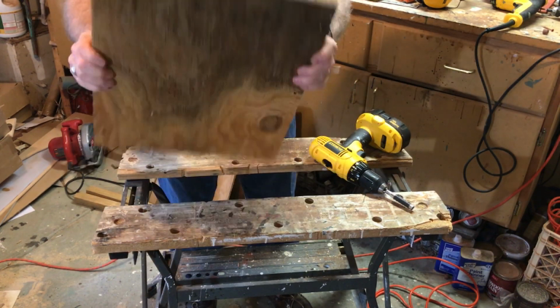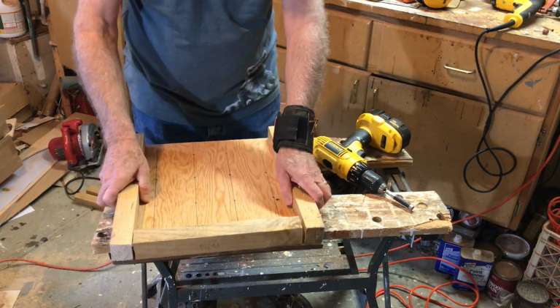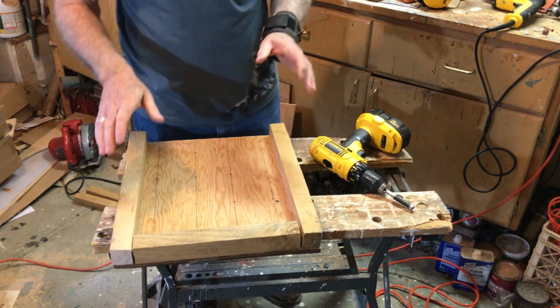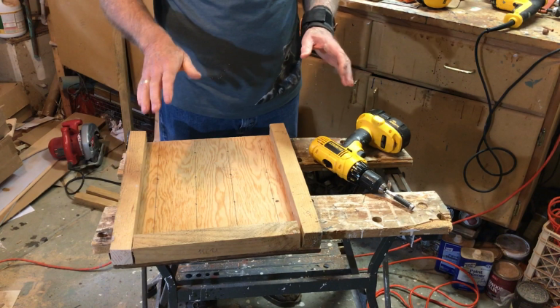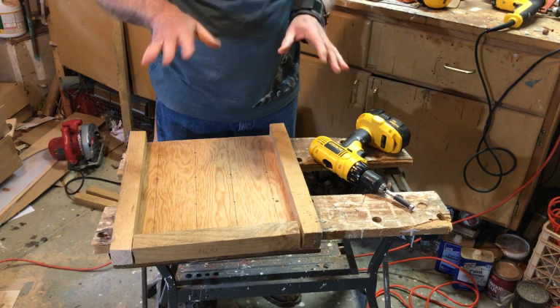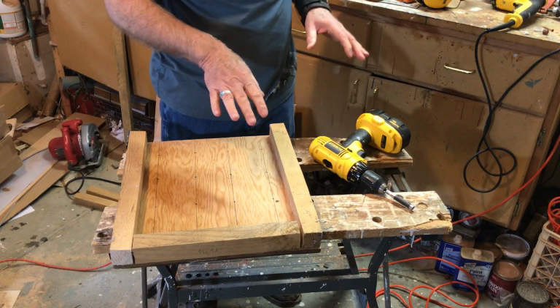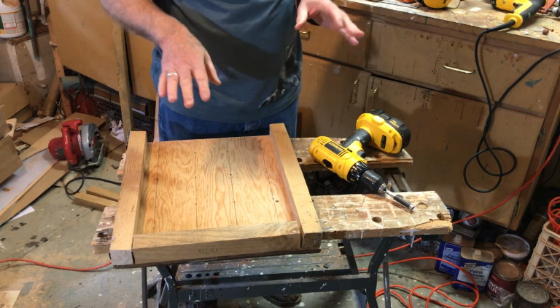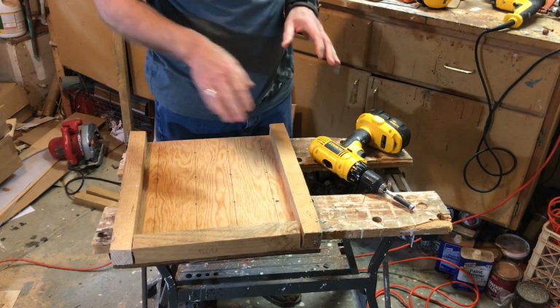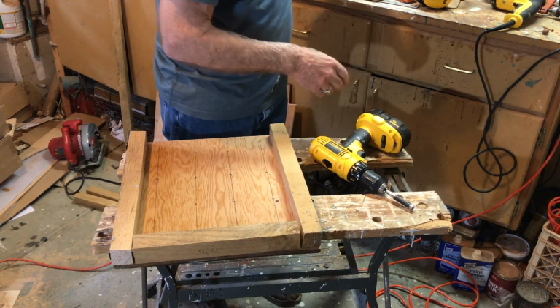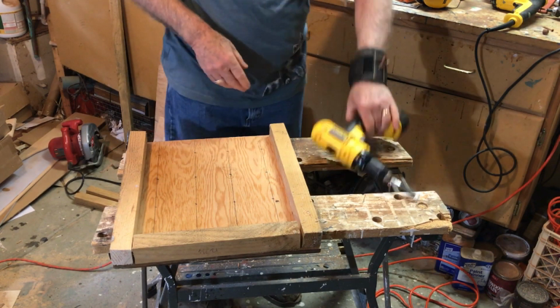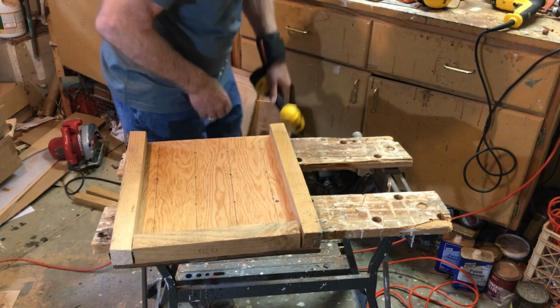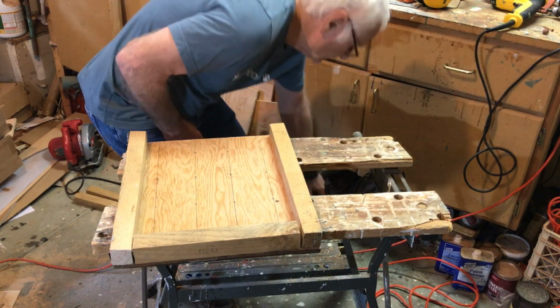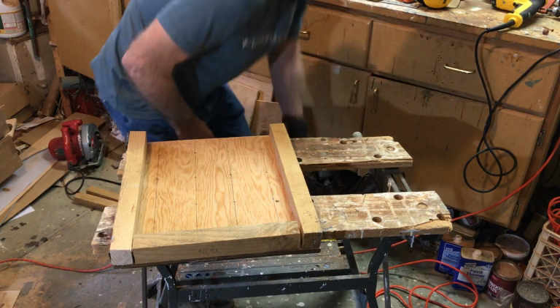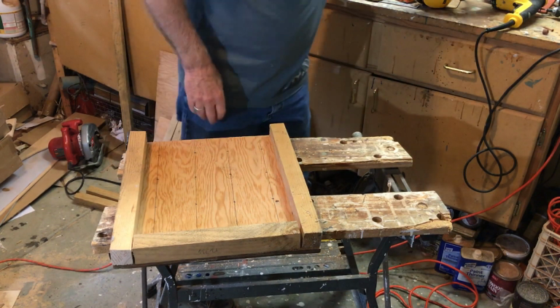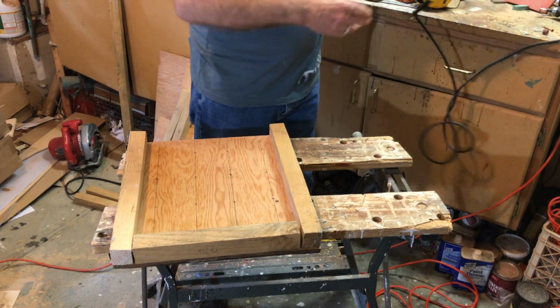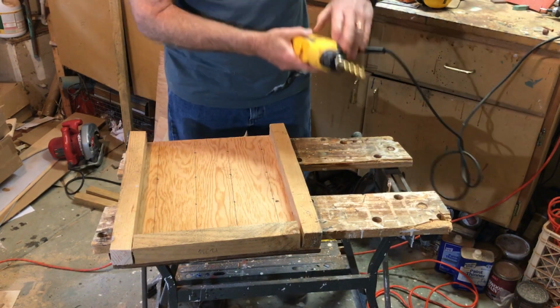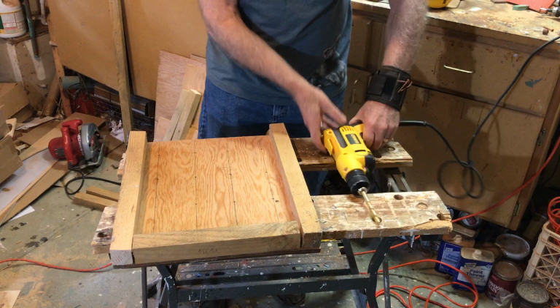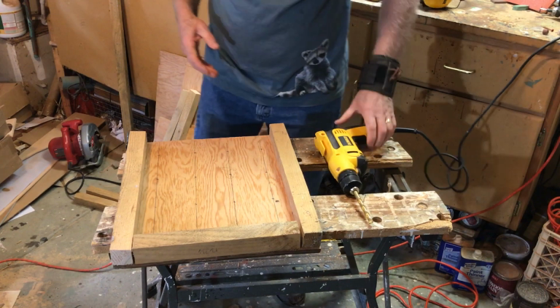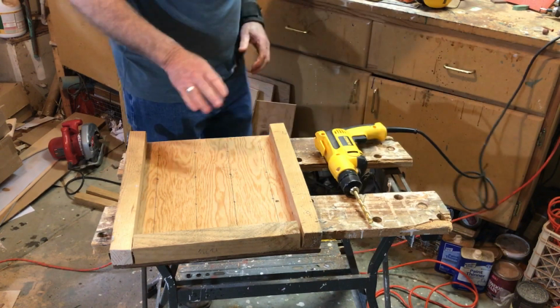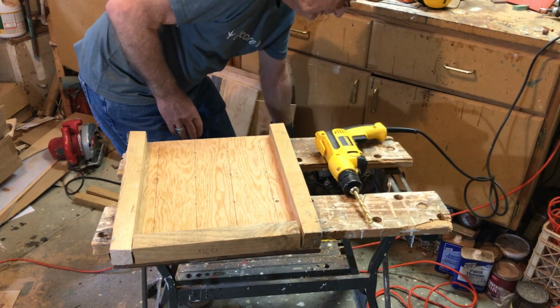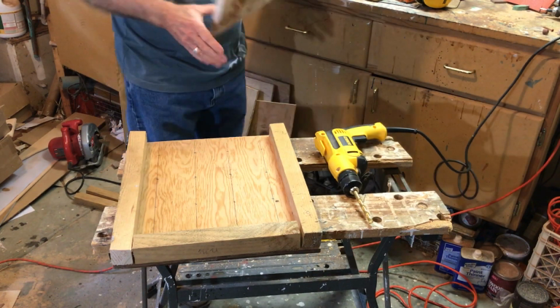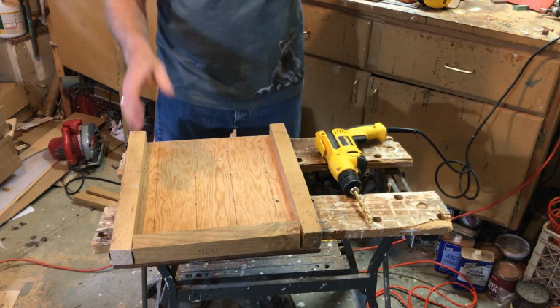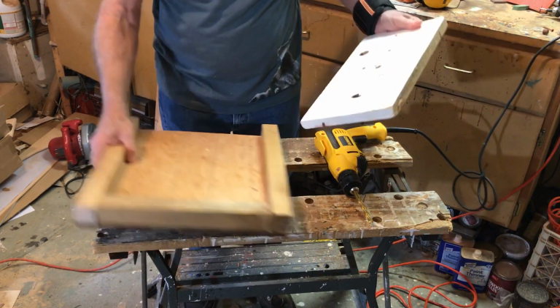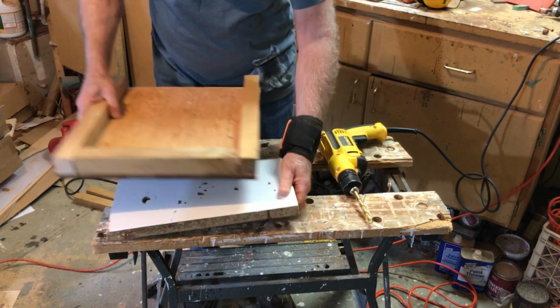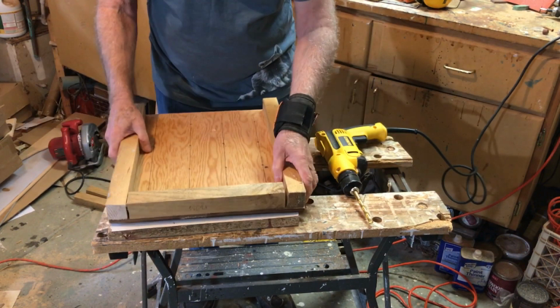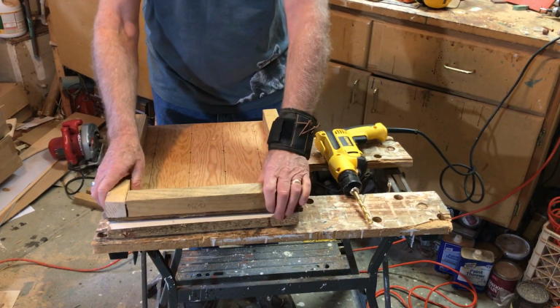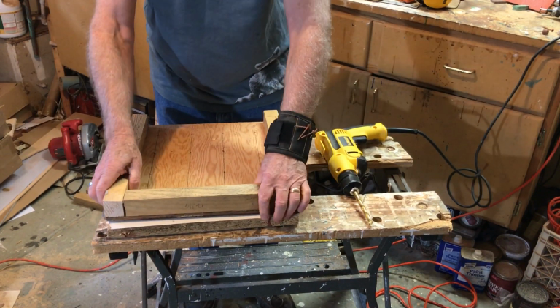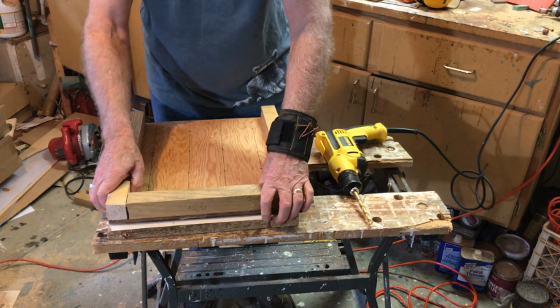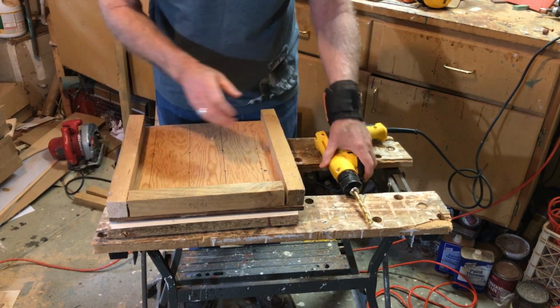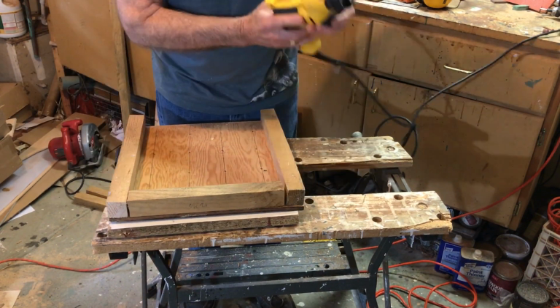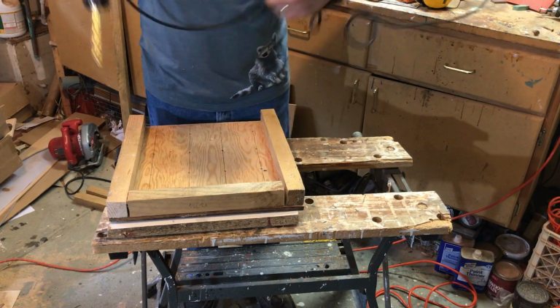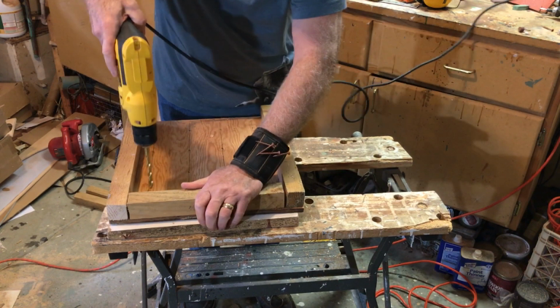The bottom needs to have 16 drain holes, three-eighths of an inch. The cutting pattern tells you where they need to go. I usually use a corded drill for this. It's a good idea when drilling to put scrap wood underneath — that'll reduce the amount of break-out and tear-out and make it less splintery. So now we just drill 16 holes.